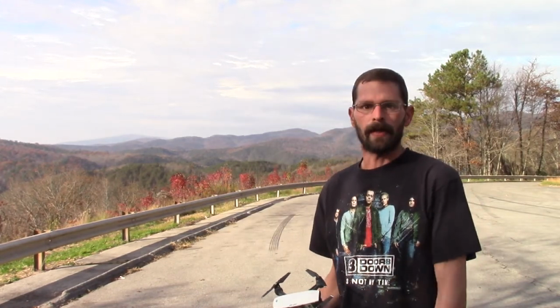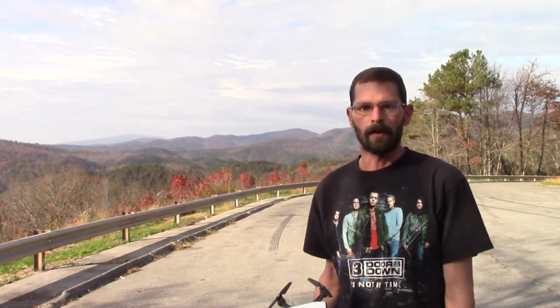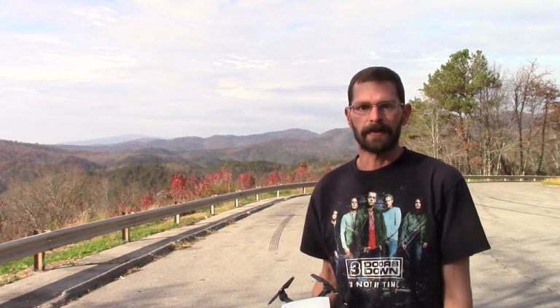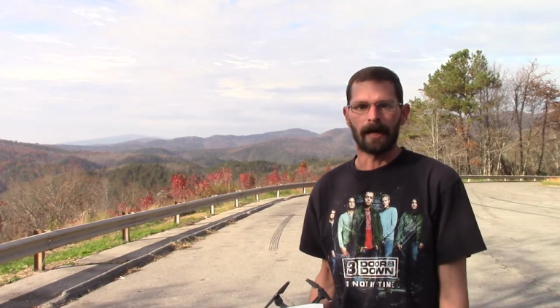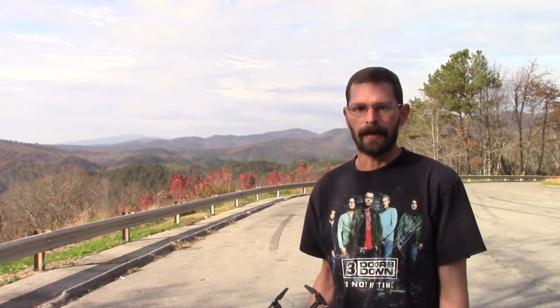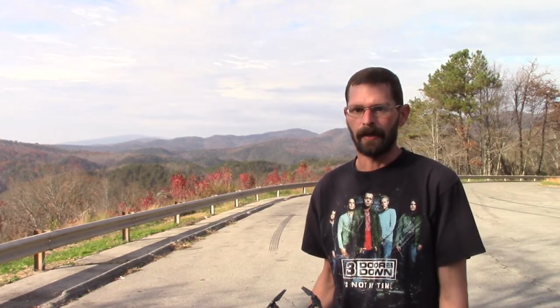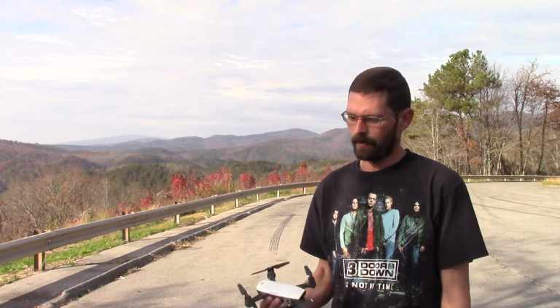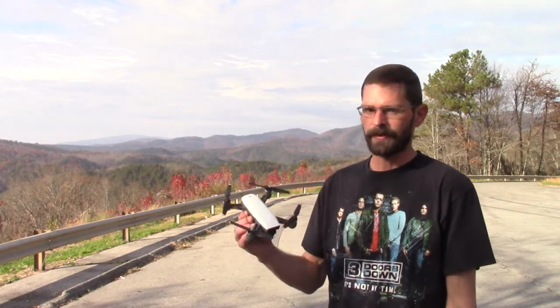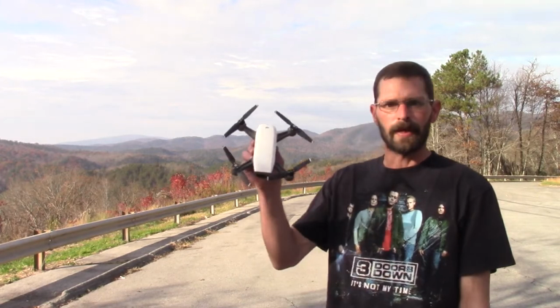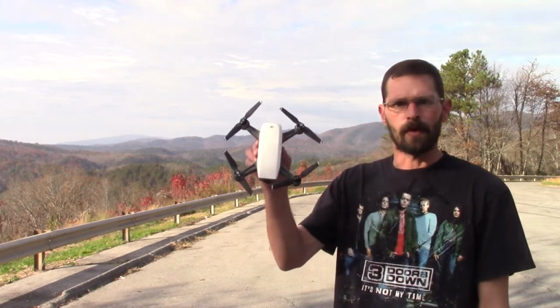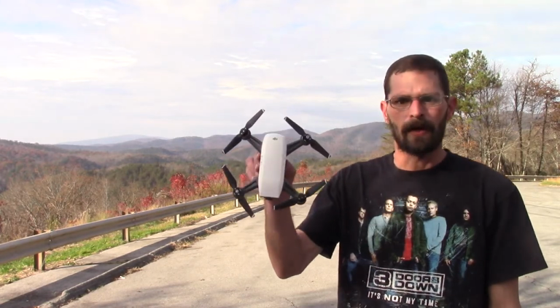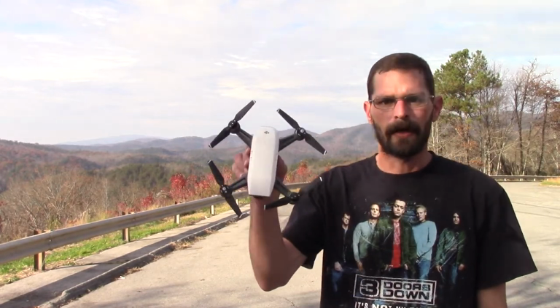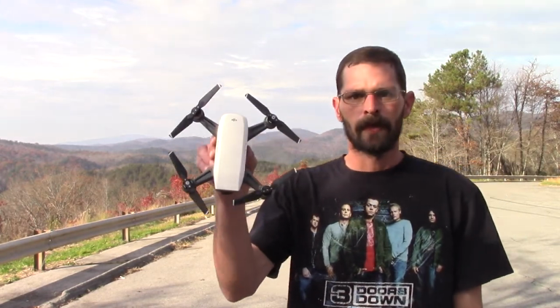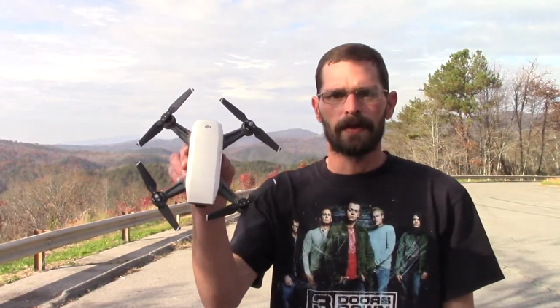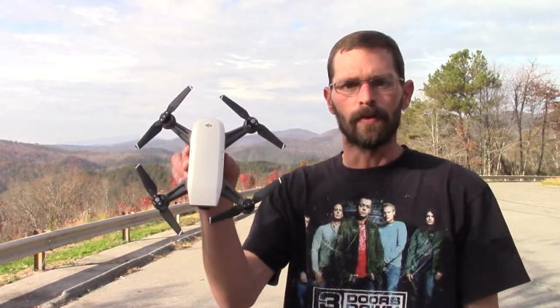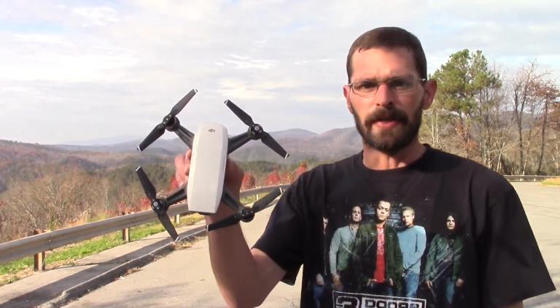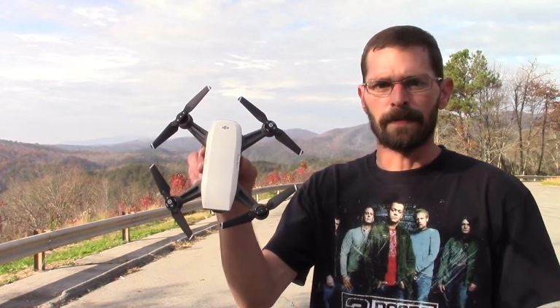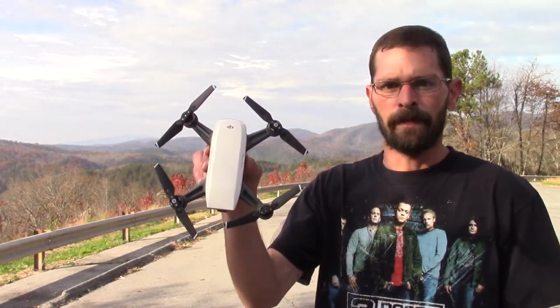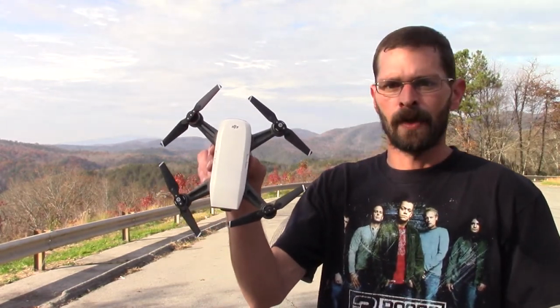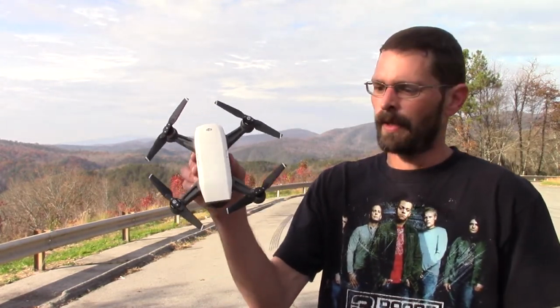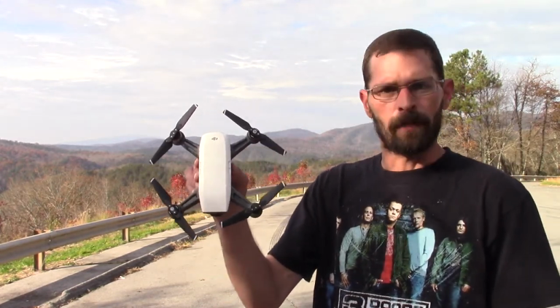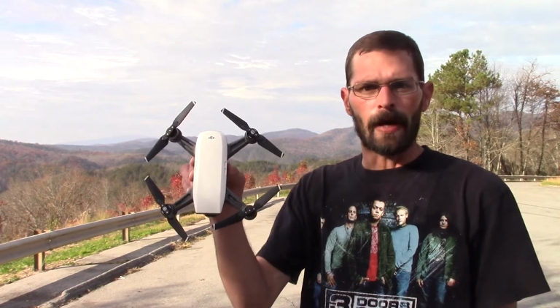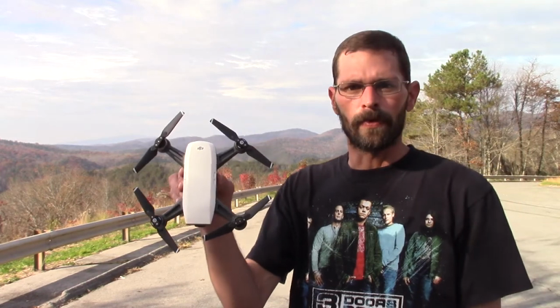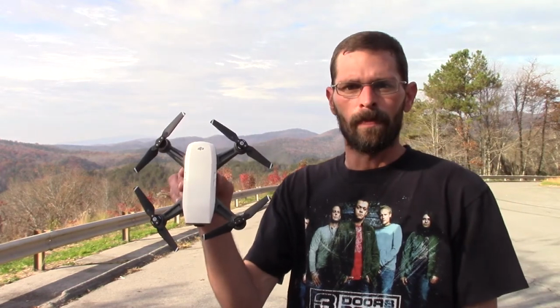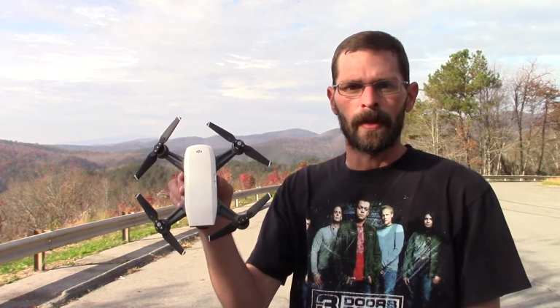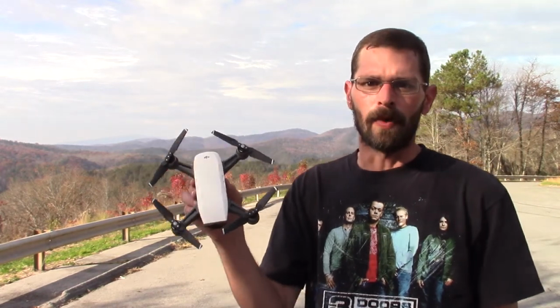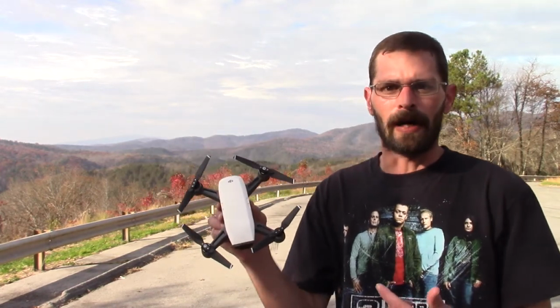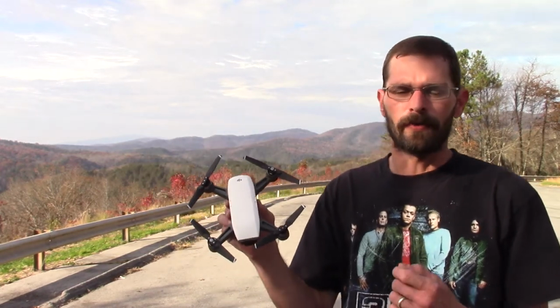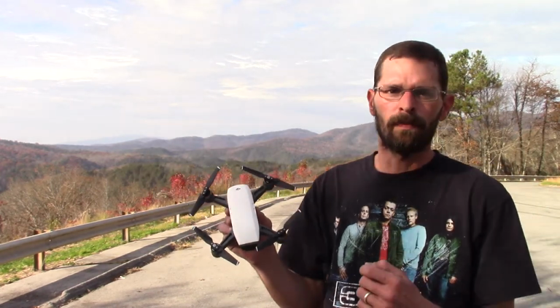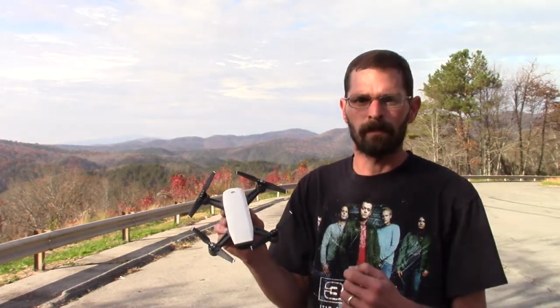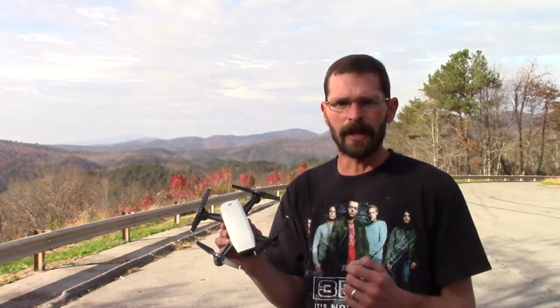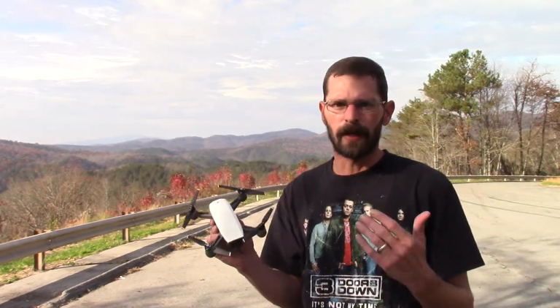We finally got a little bit of sunlight back, and this is what we're gonna be flying today — this is the little DJI Spark. It's a pretty powerful little drone. I do like flying this drone mainly because...